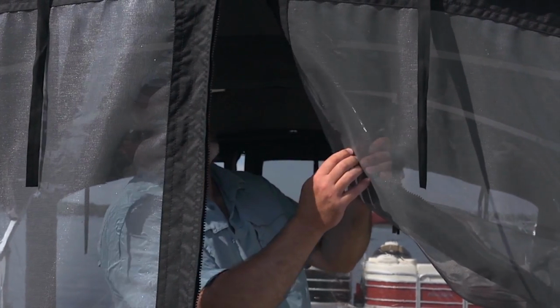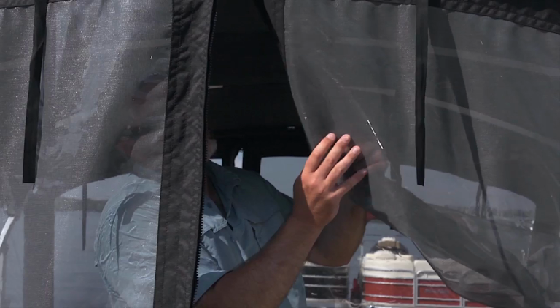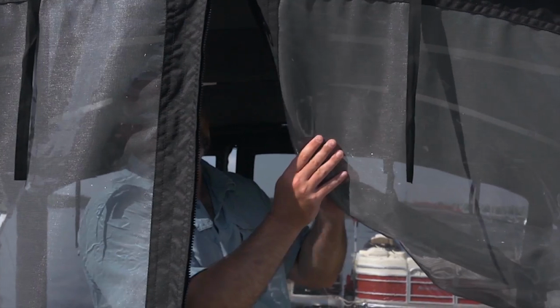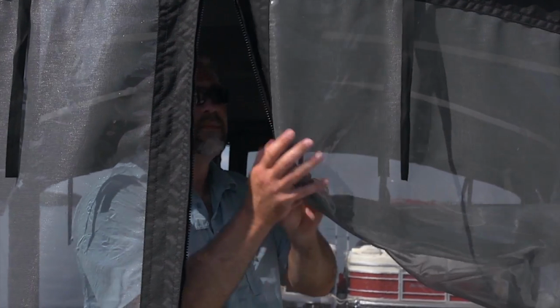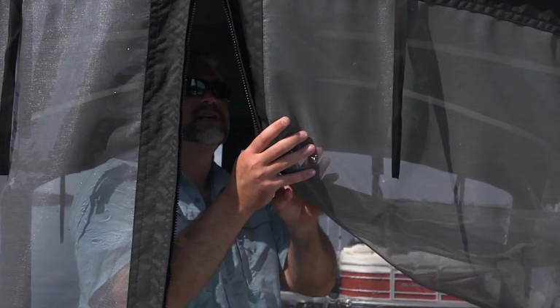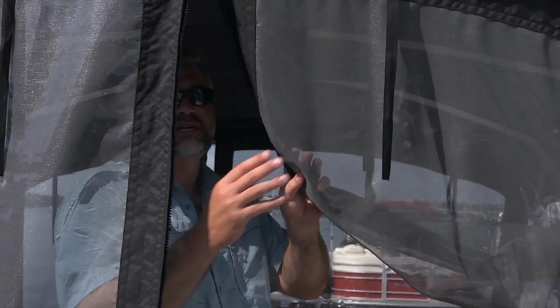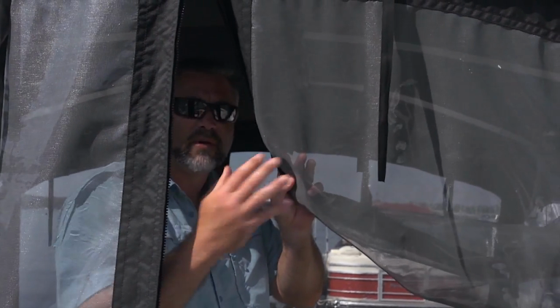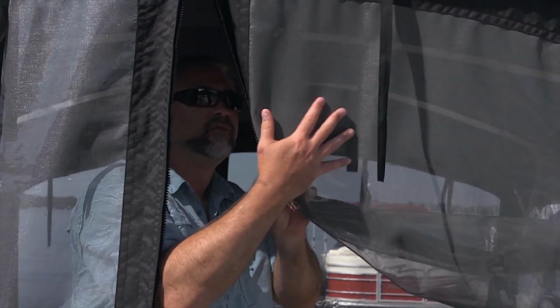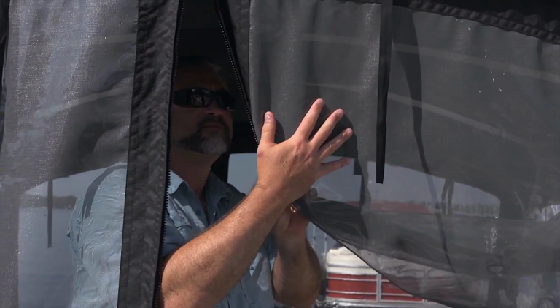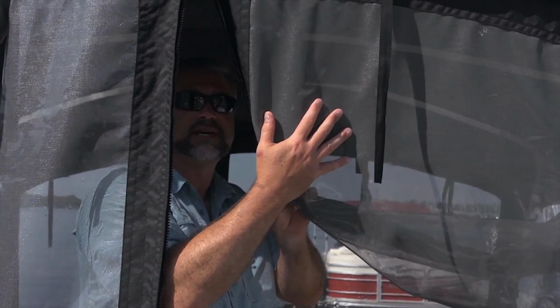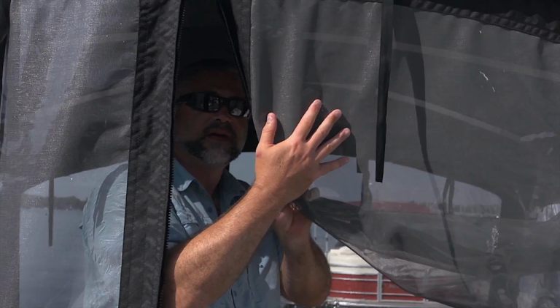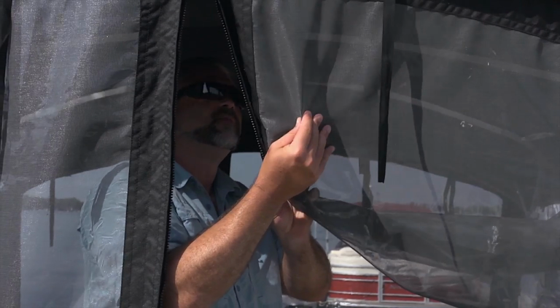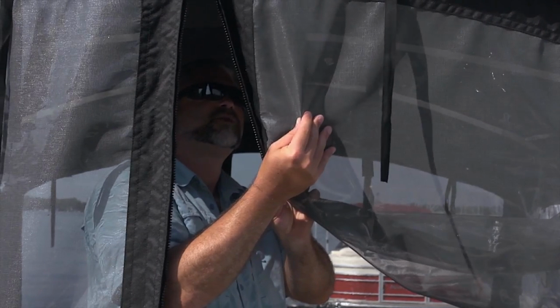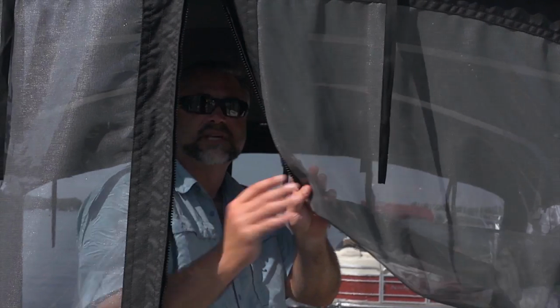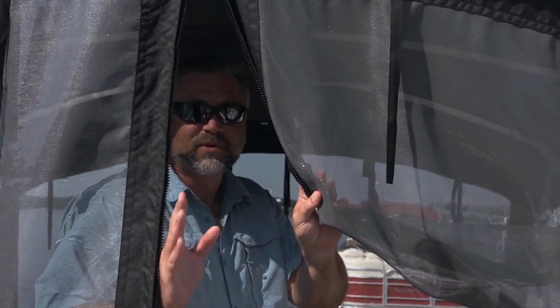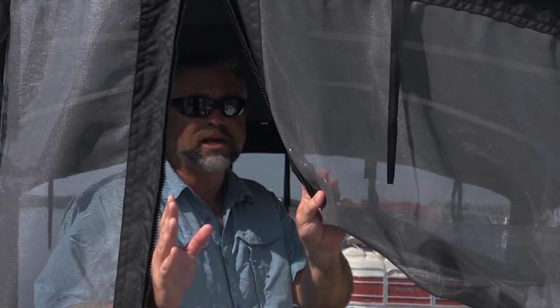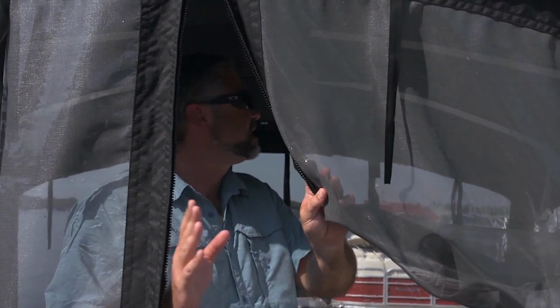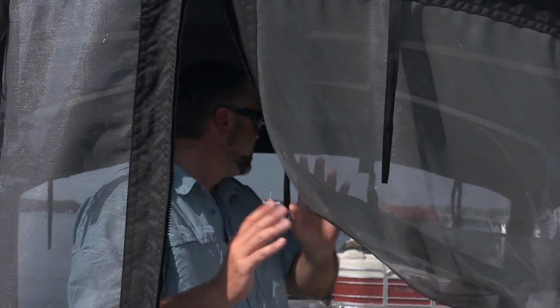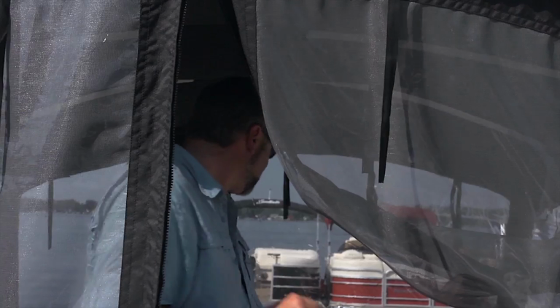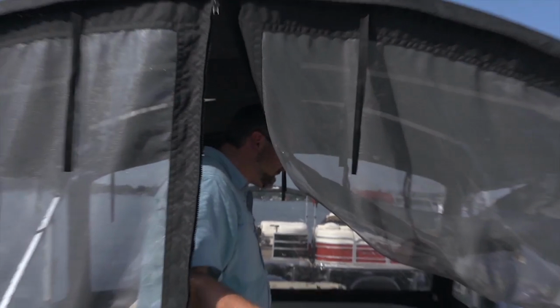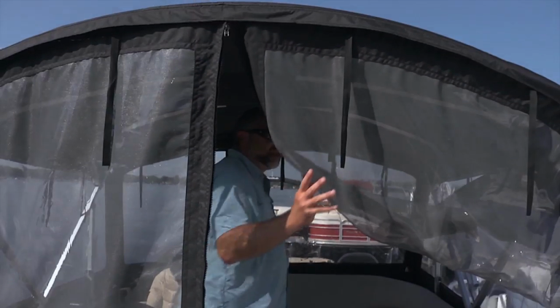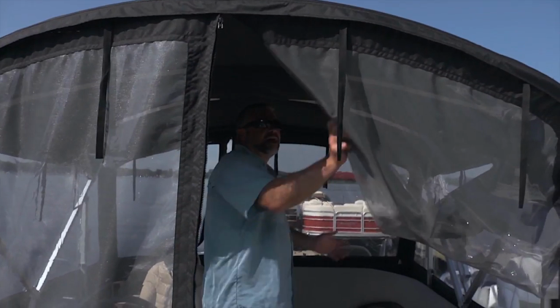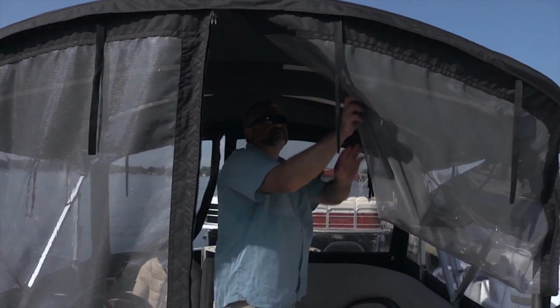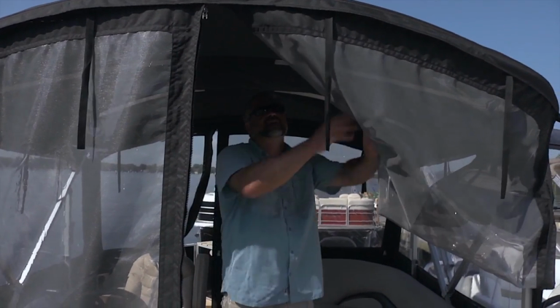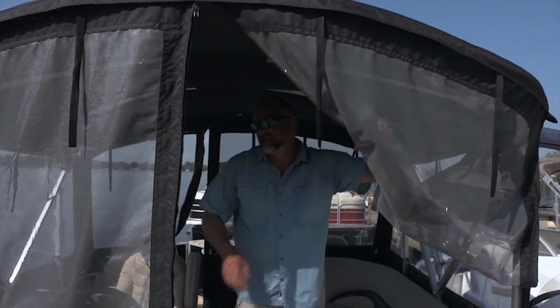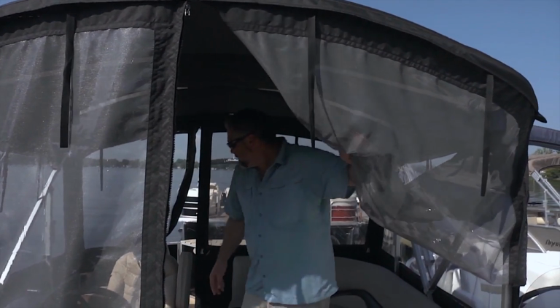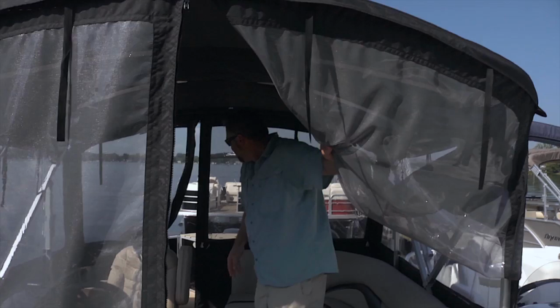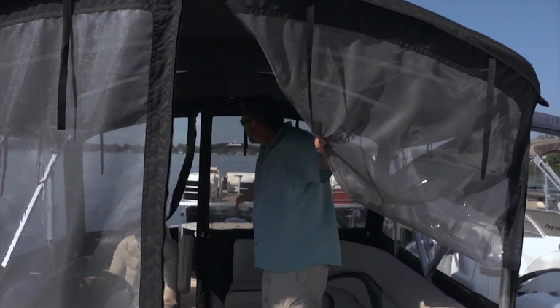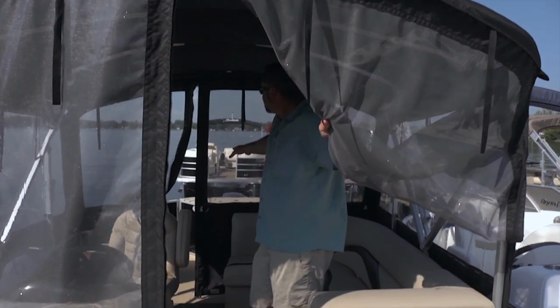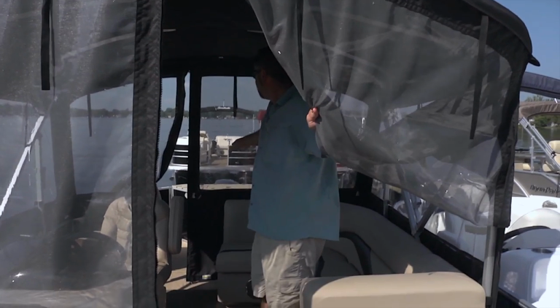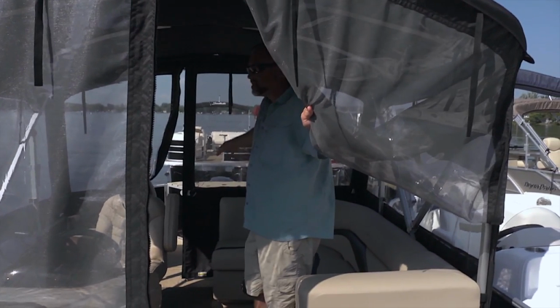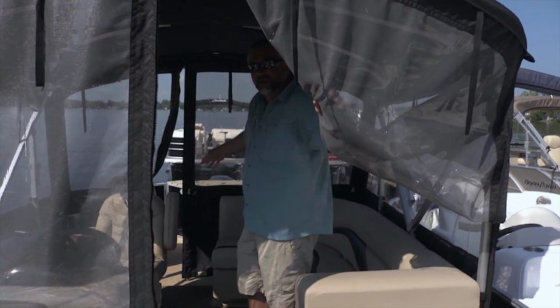We can zip out the Isinglass here and reveal some nice screens. That's really going to help protect you from the bugs. You can see how much room we've got in here, and there's also lots of access to the rear deck as well.